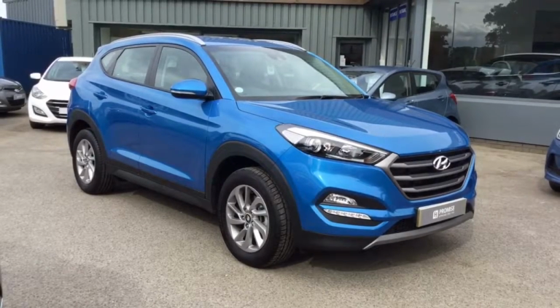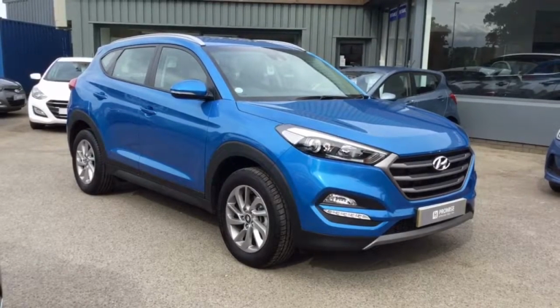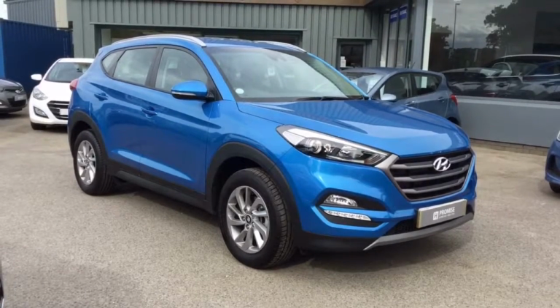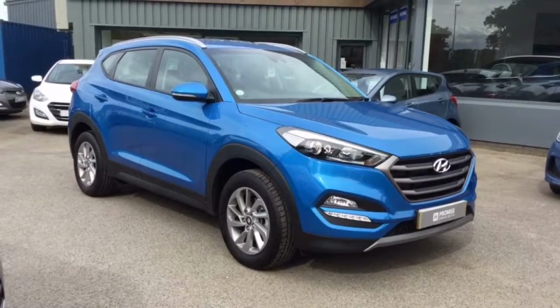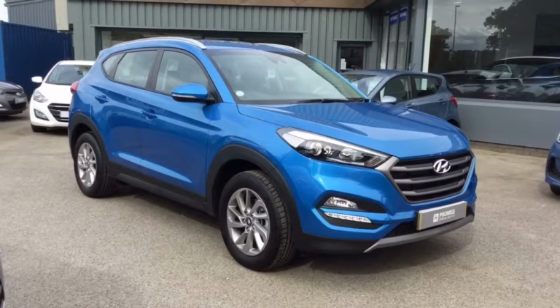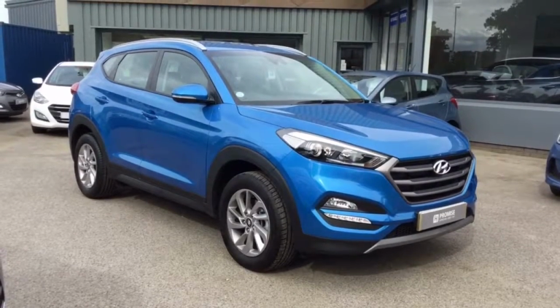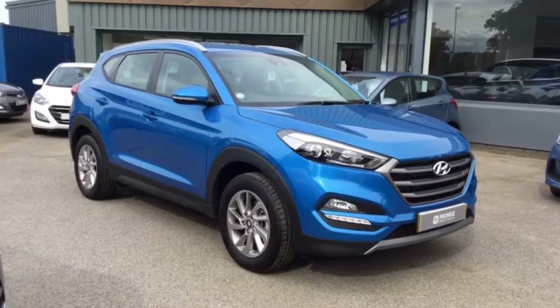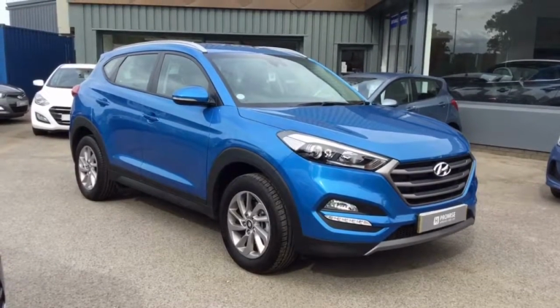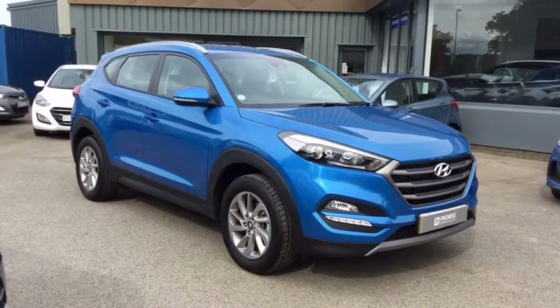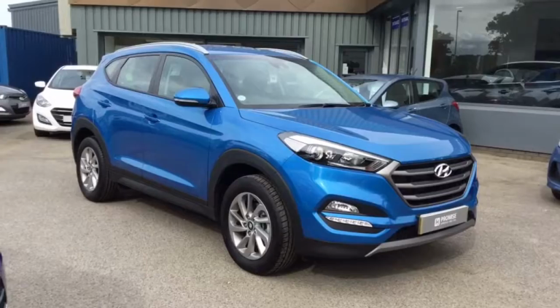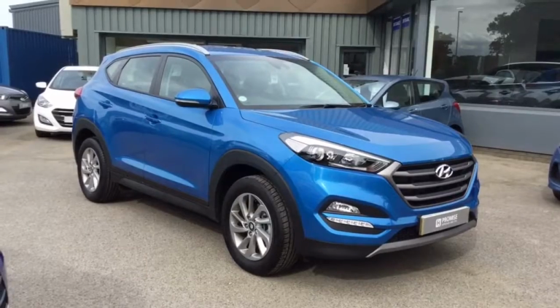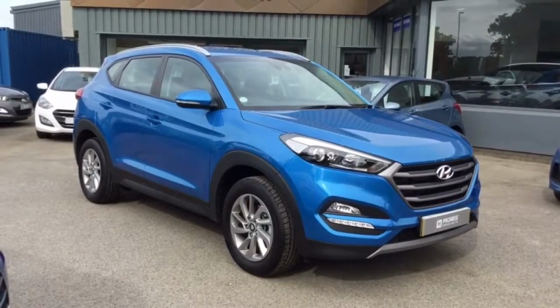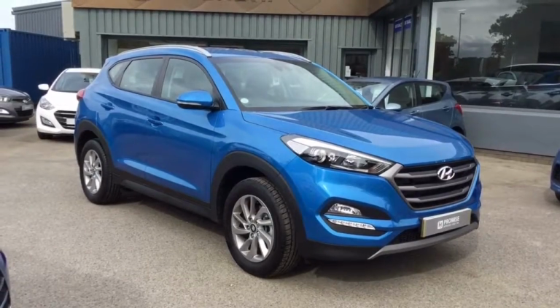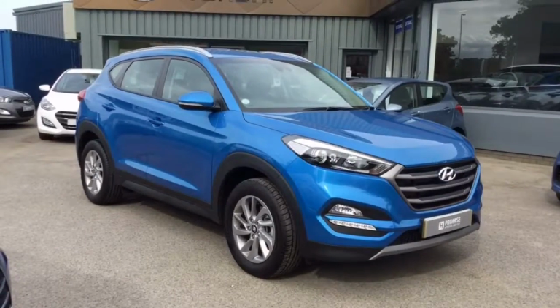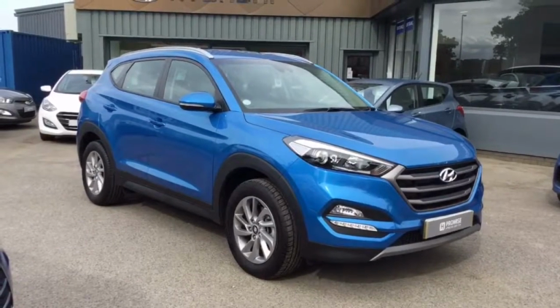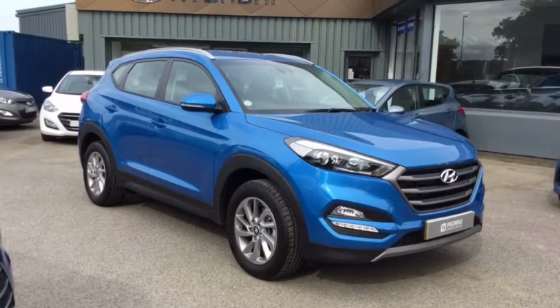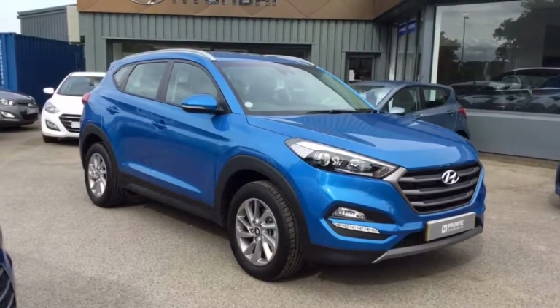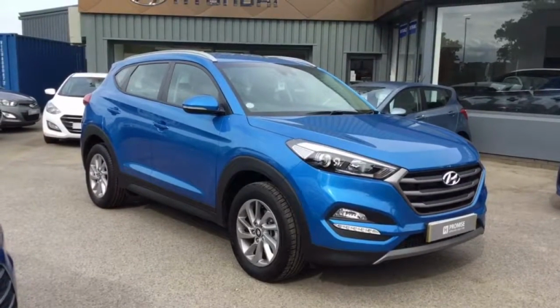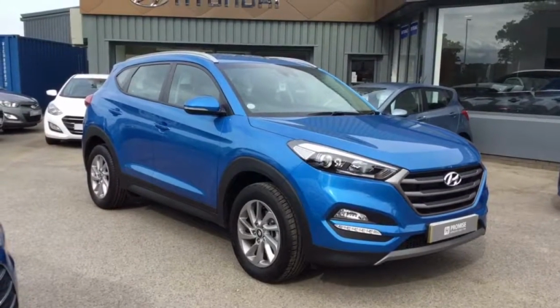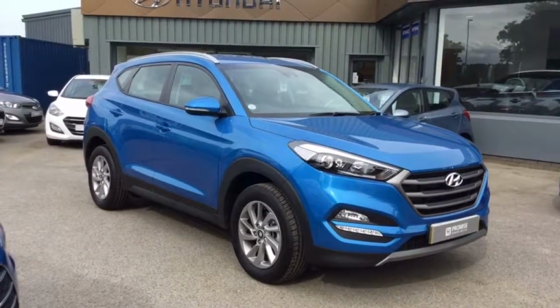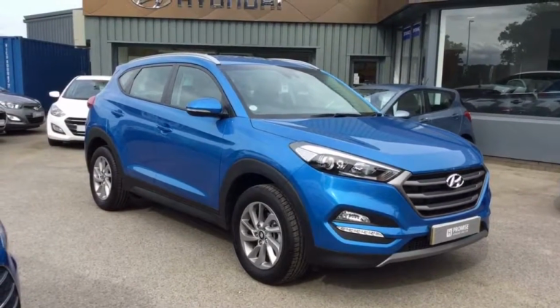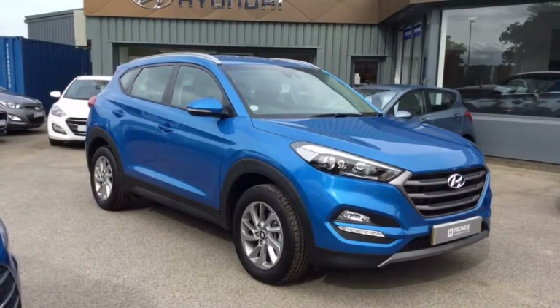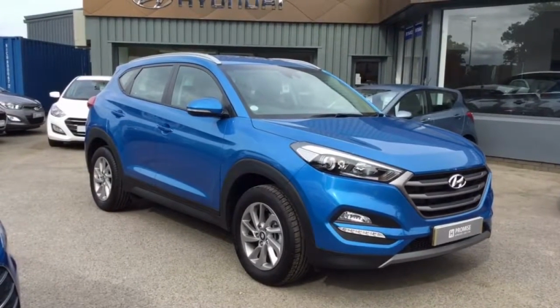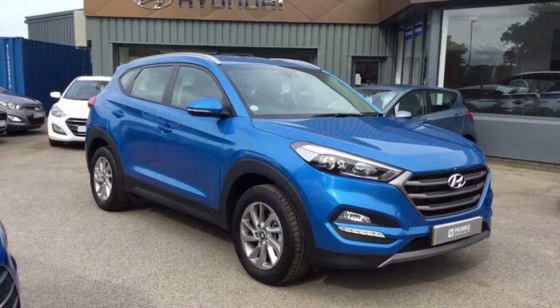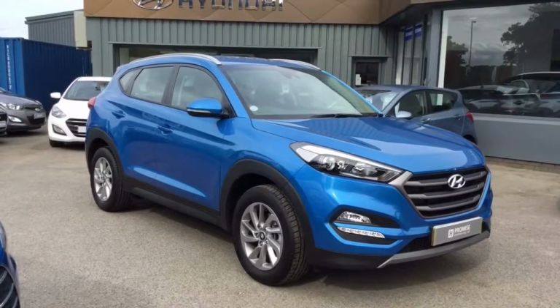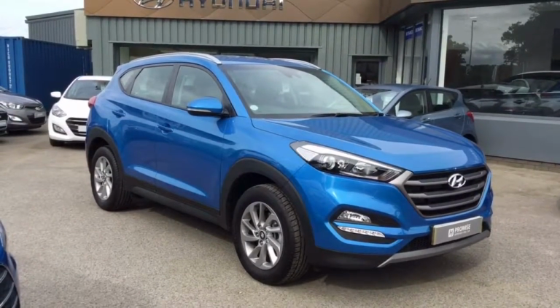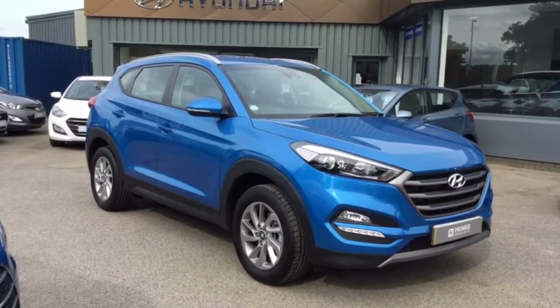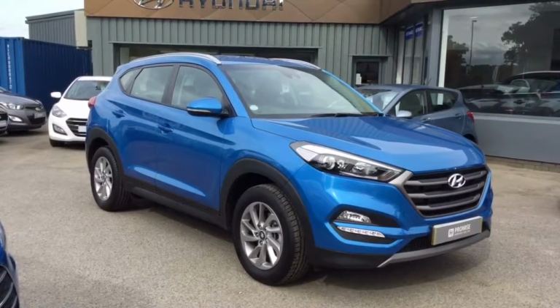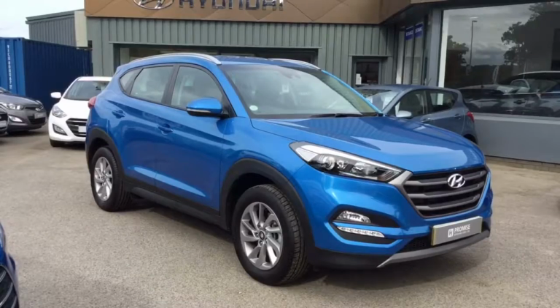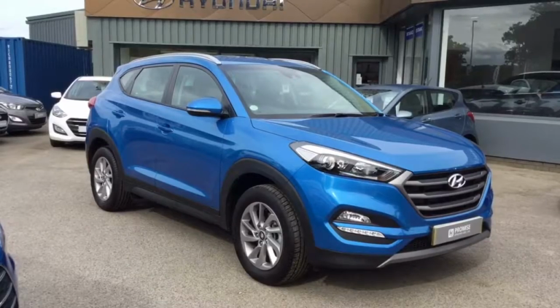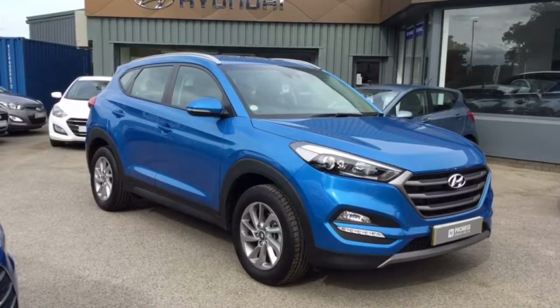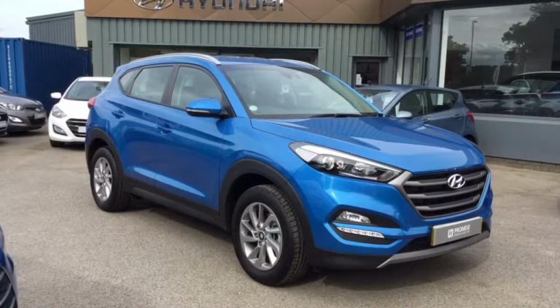Hello, I'm Nicky from Howards in Yeovil. I'd like to introduce you to this Hyundai Tucson. I'm just going to give you a very quick tour of the car and show you the general overall condition.